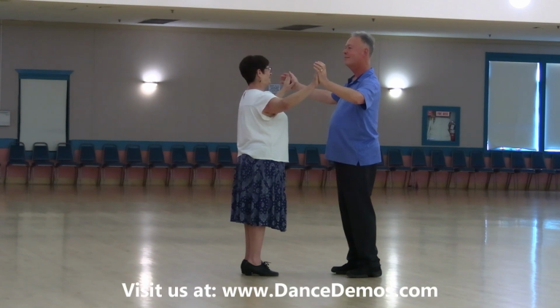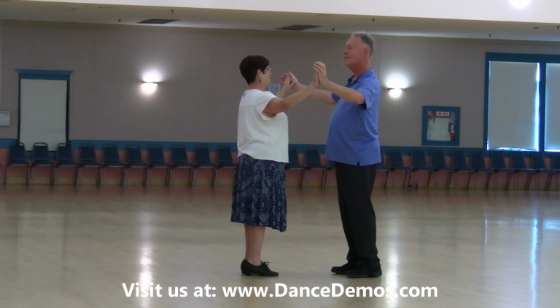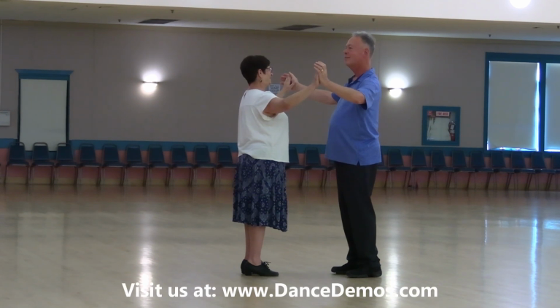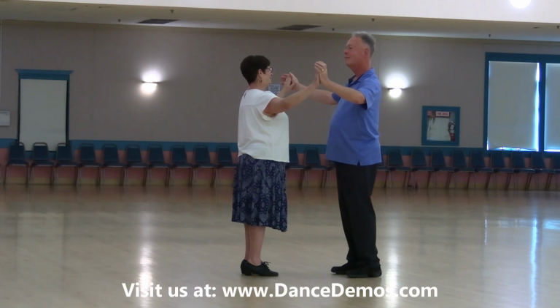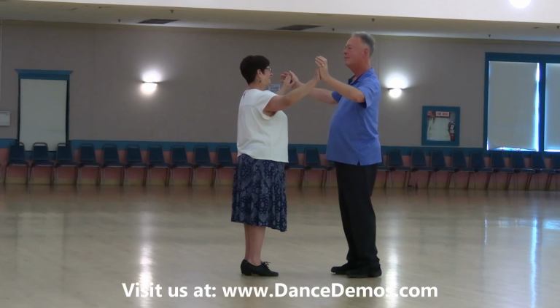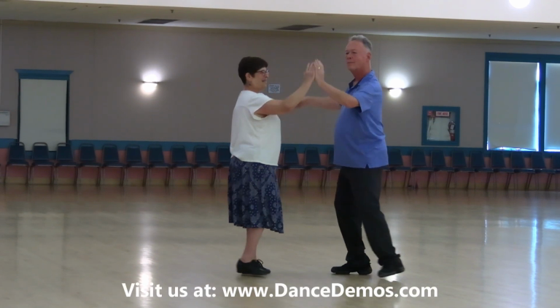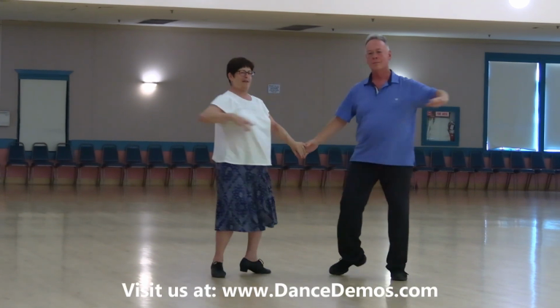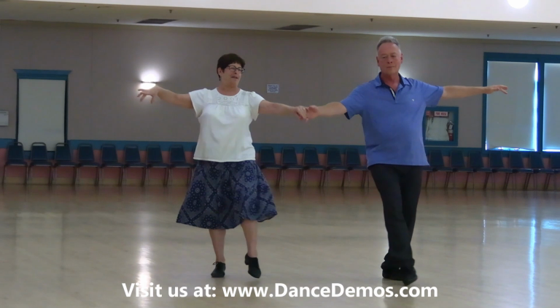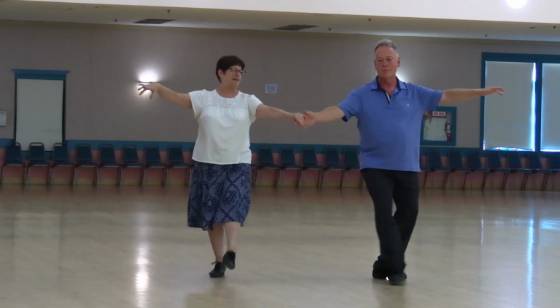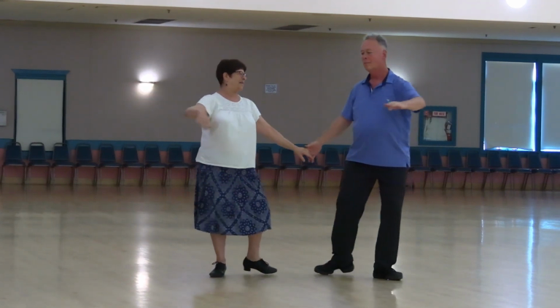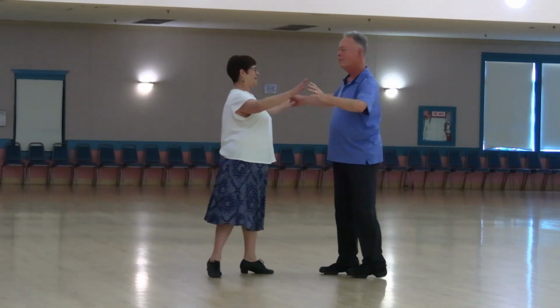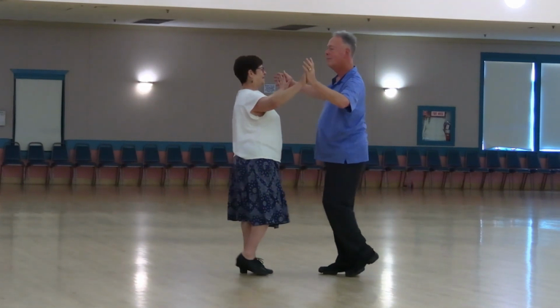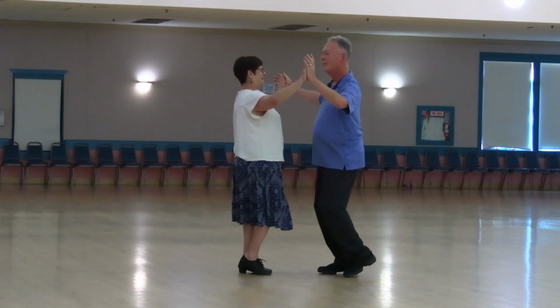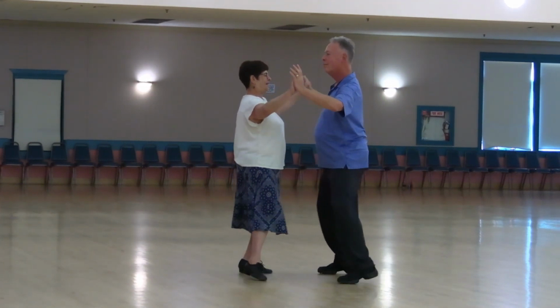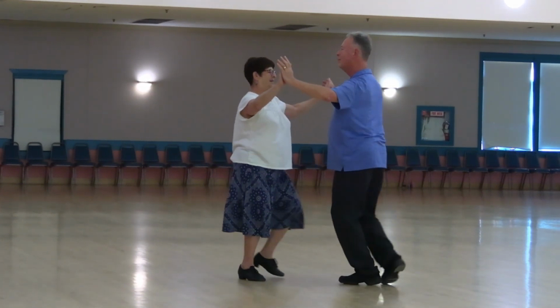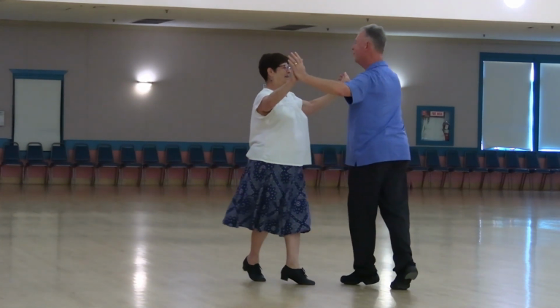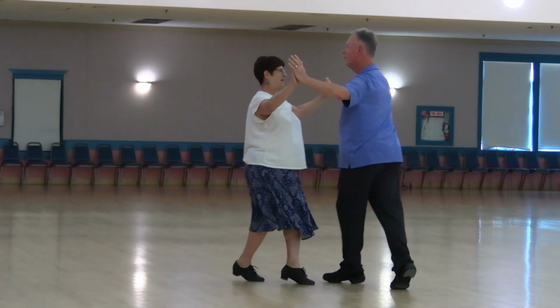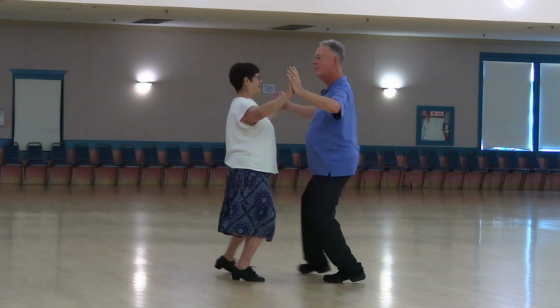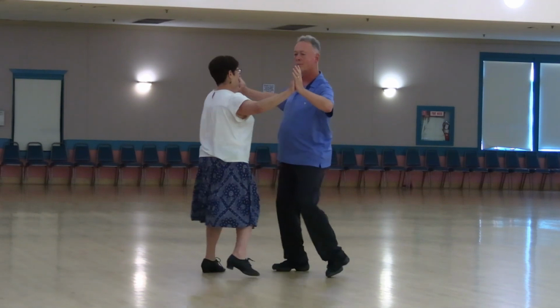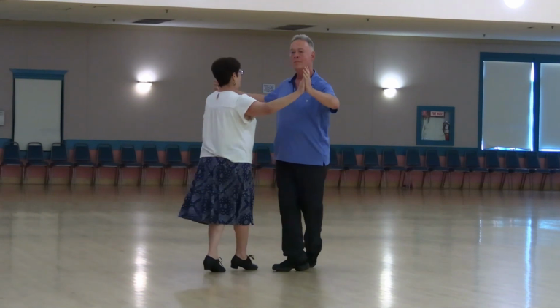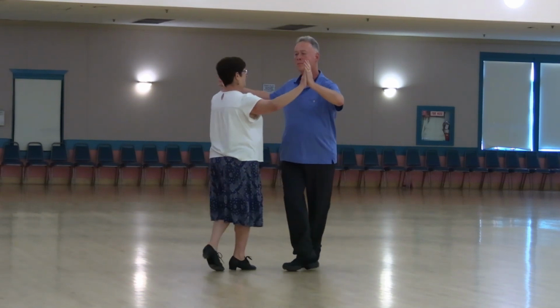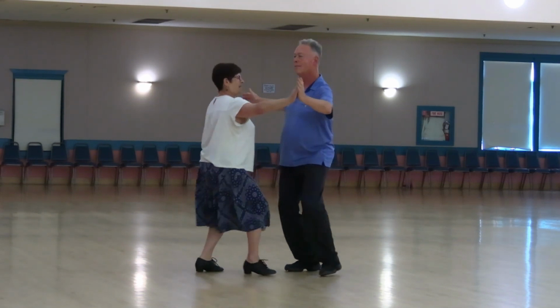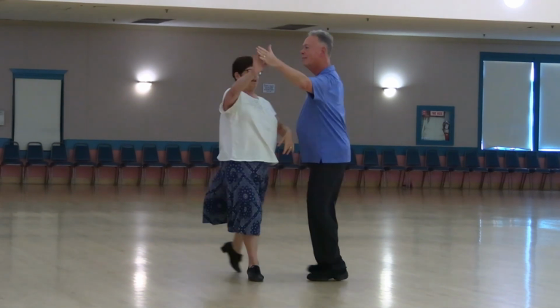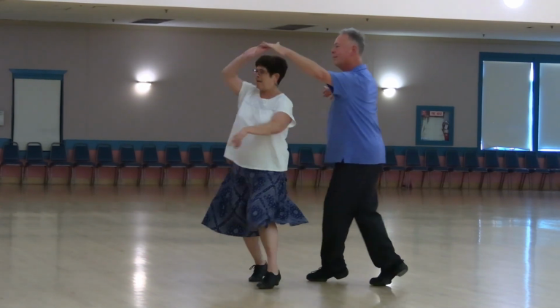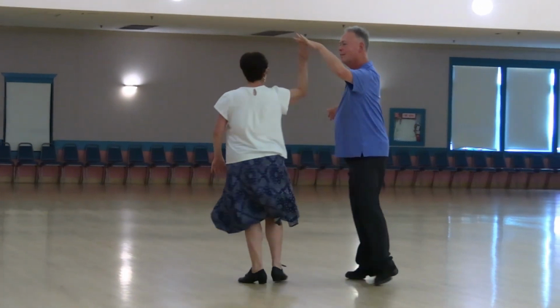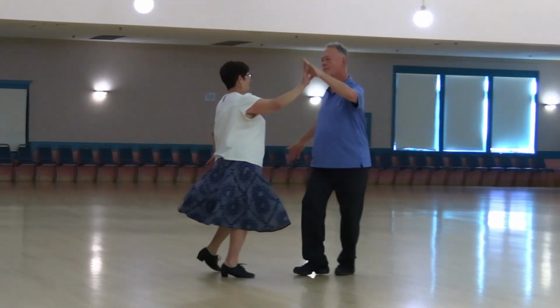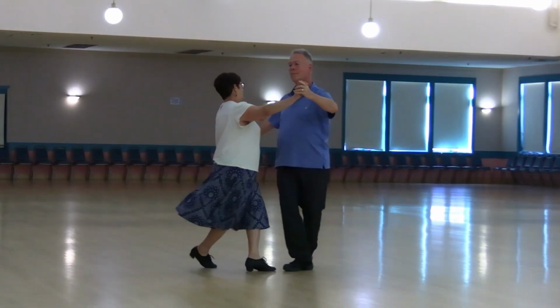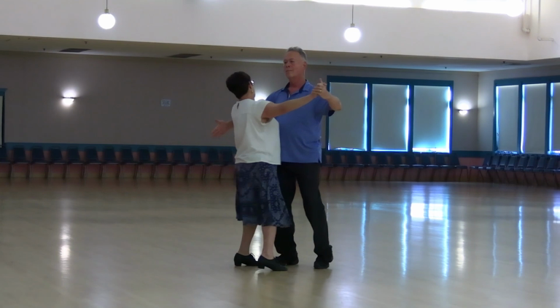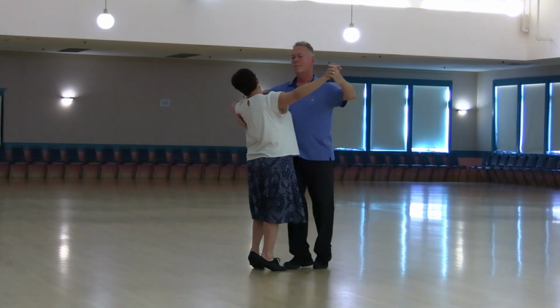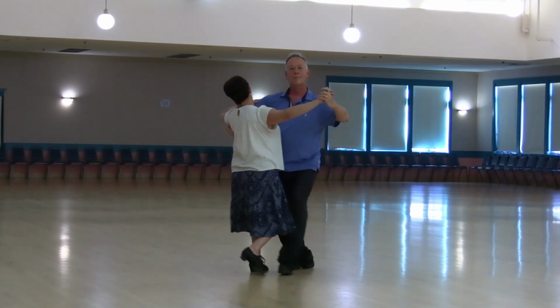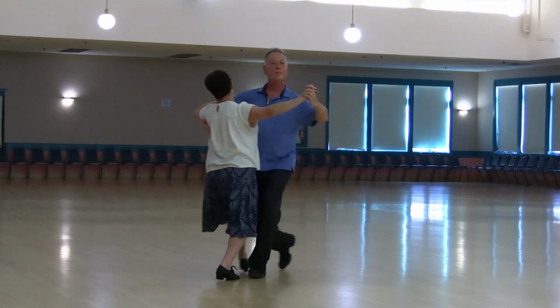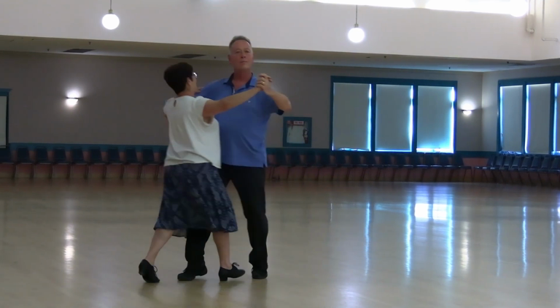A part swing, together touch butterfly, twisty balance left and right, twirl vine 3, pick up the line and wall, hover, slow pick up lock.